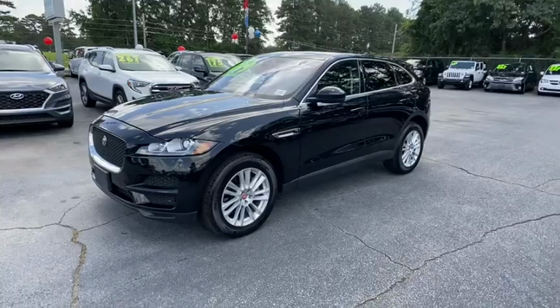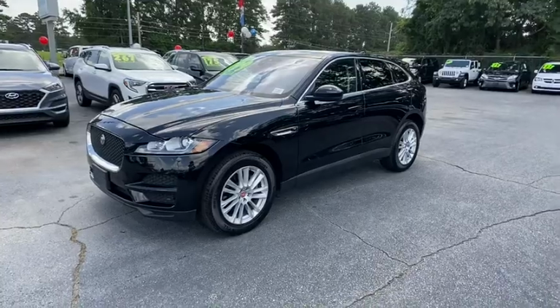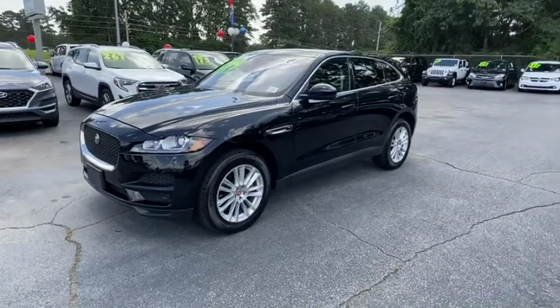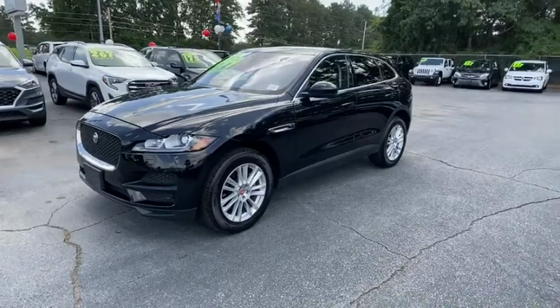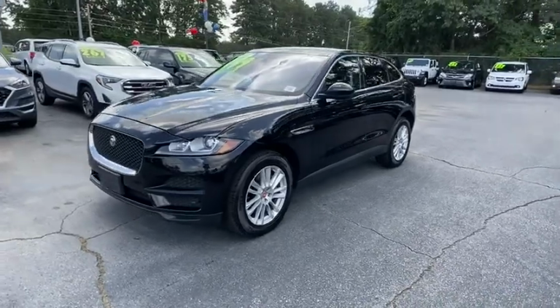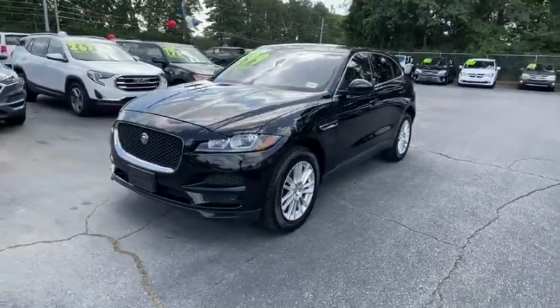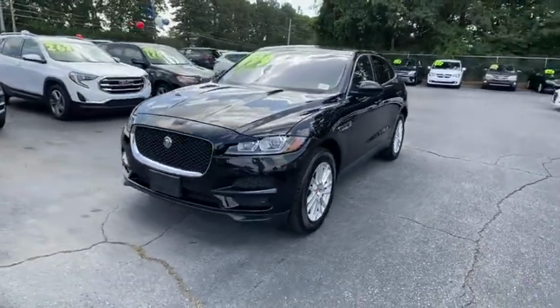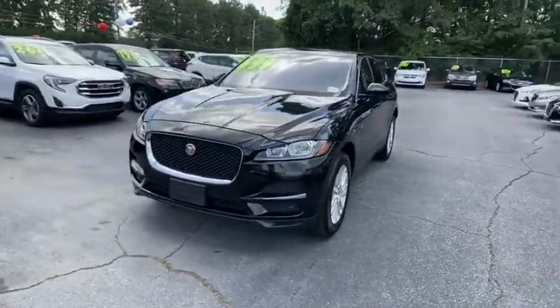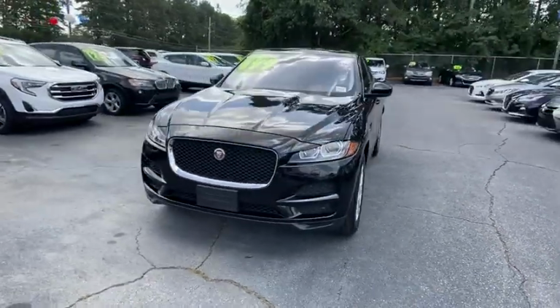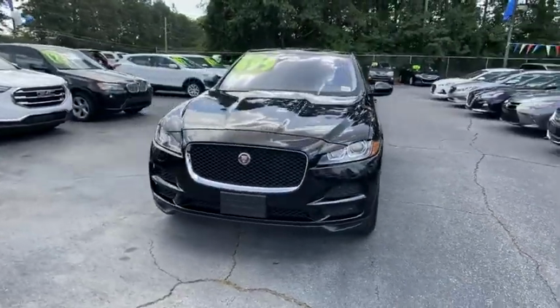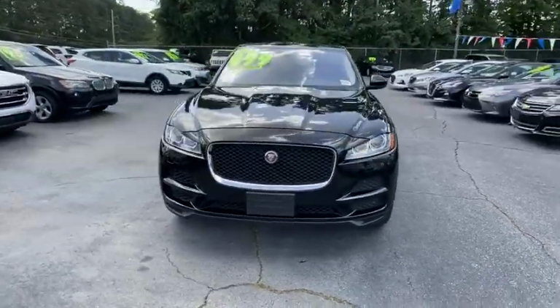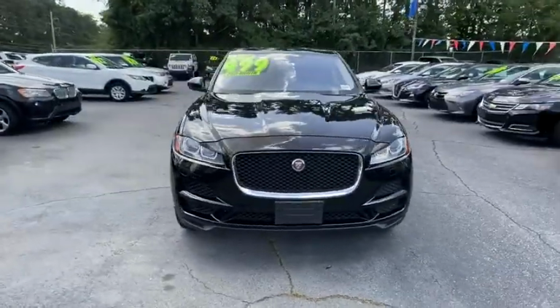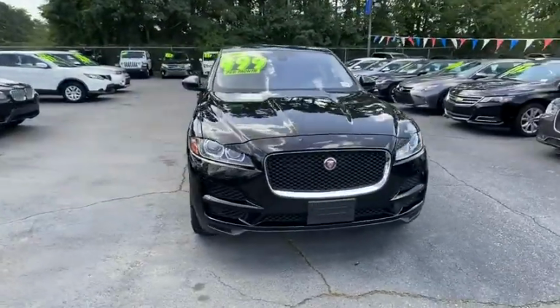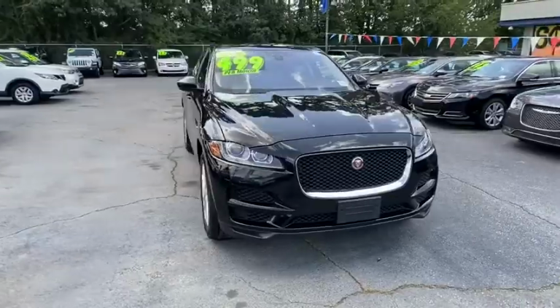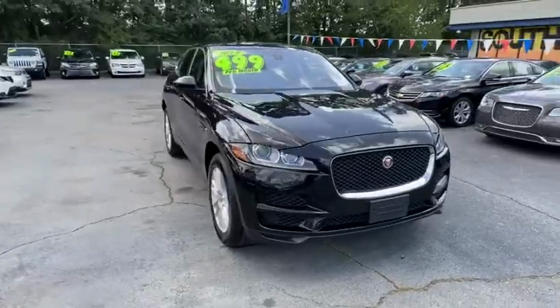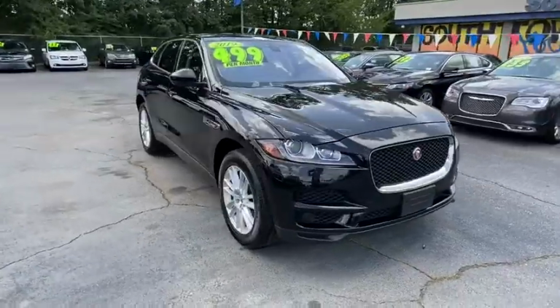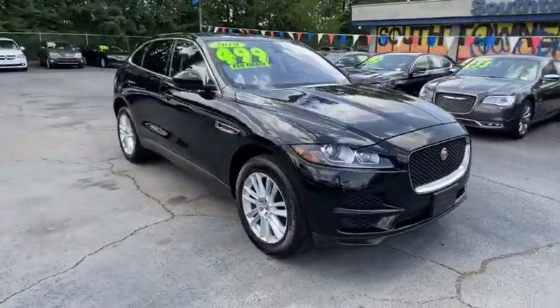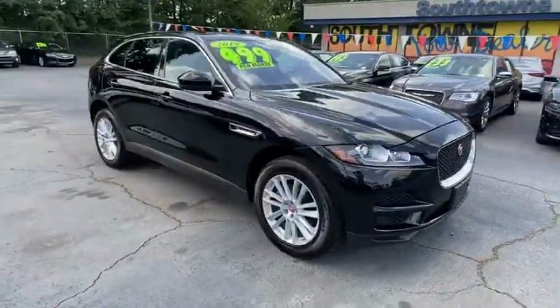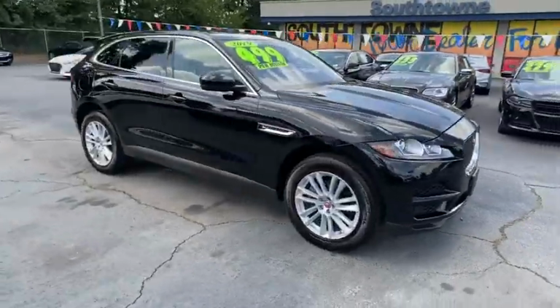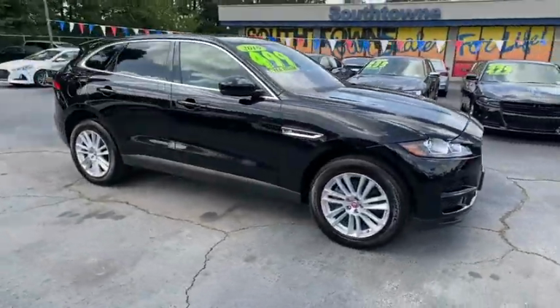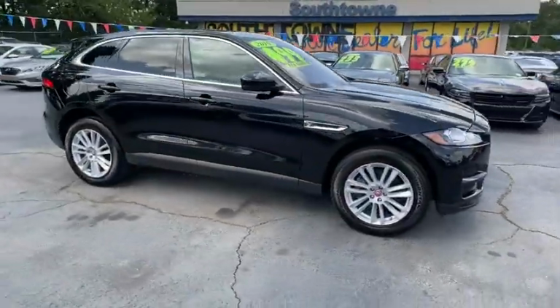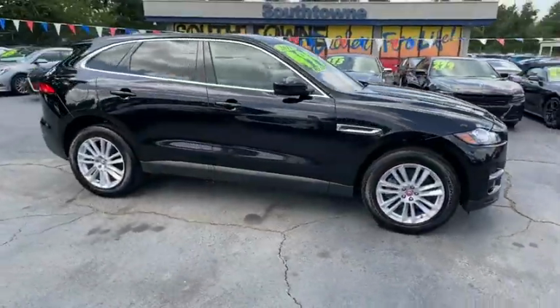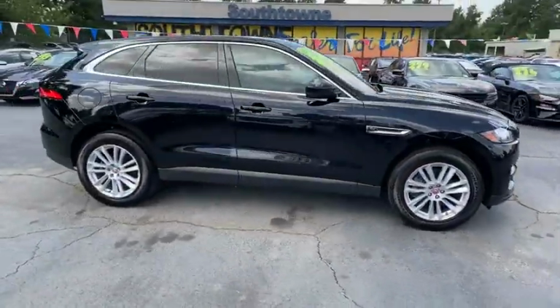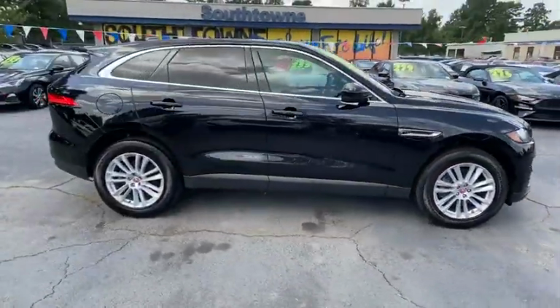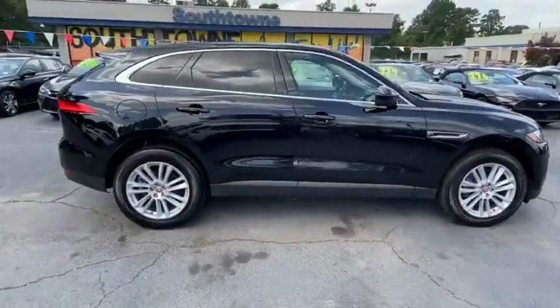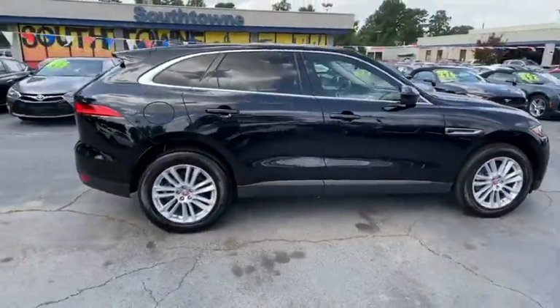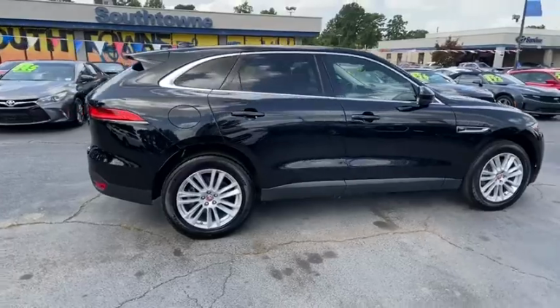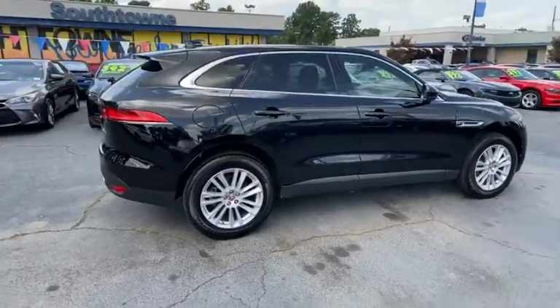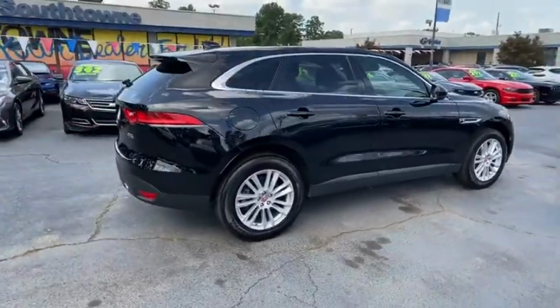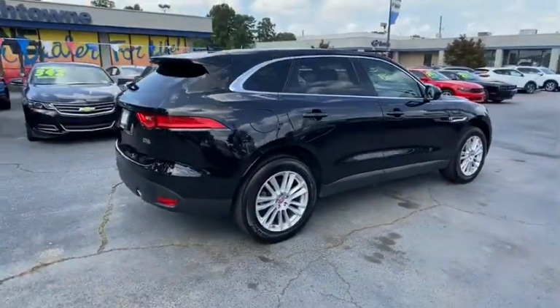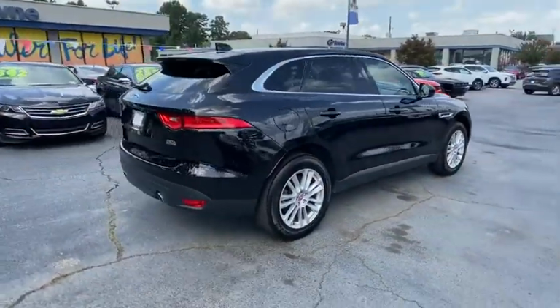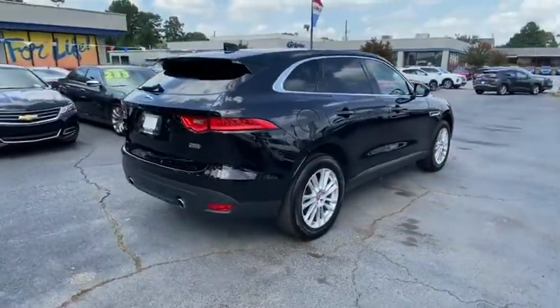You are going to love the 2019 Jaguar F-Pace. The first Jaguar luxury performance SUV brings together sporty handling and dramatic beauty with everyday practicality and efficiency.